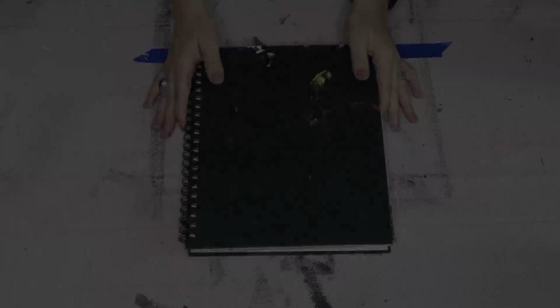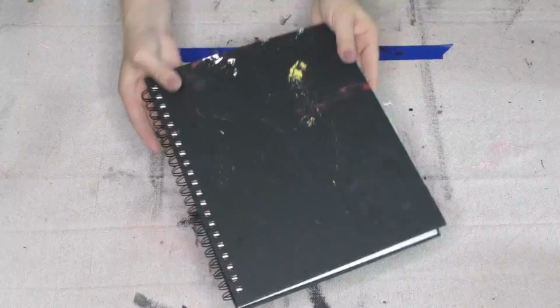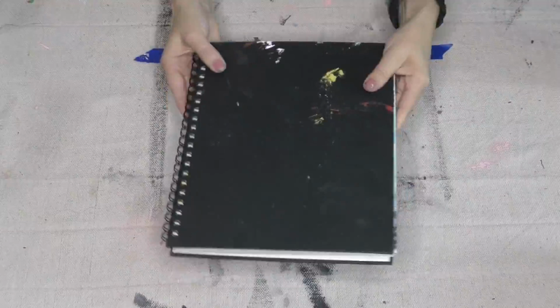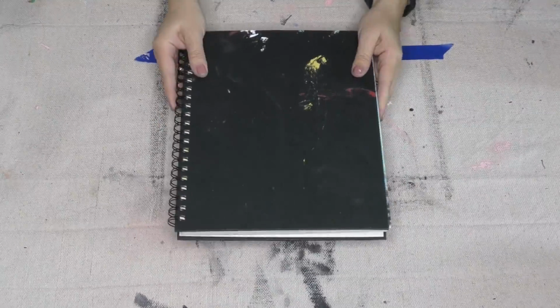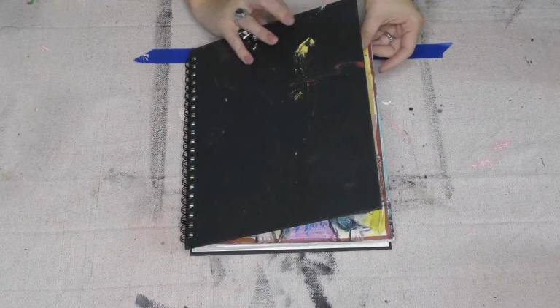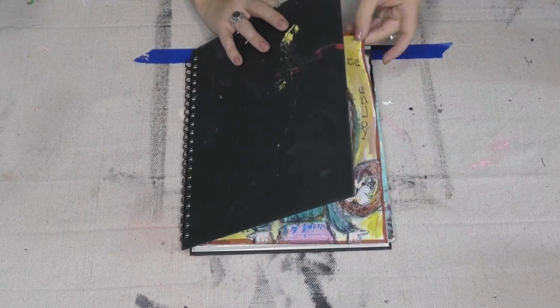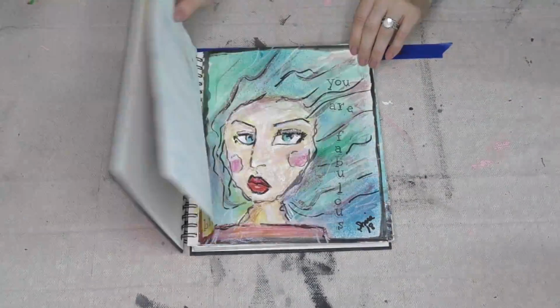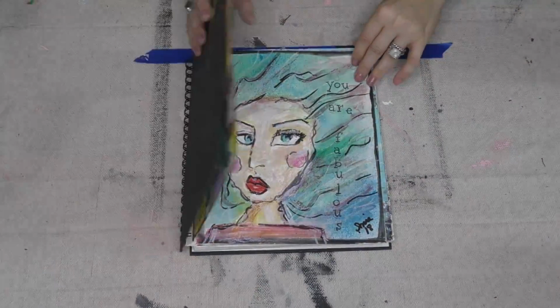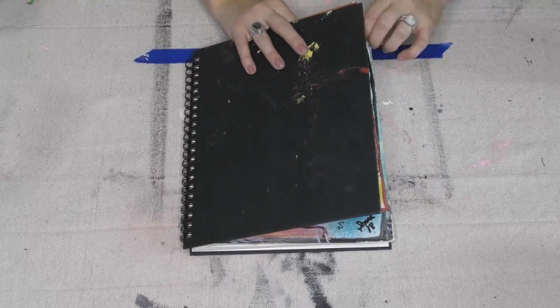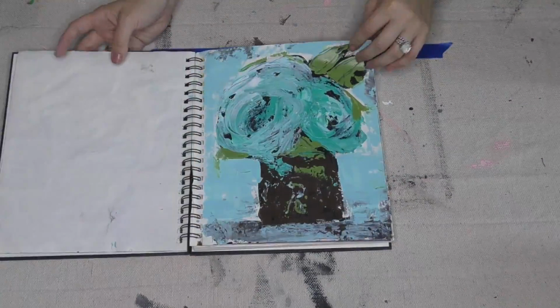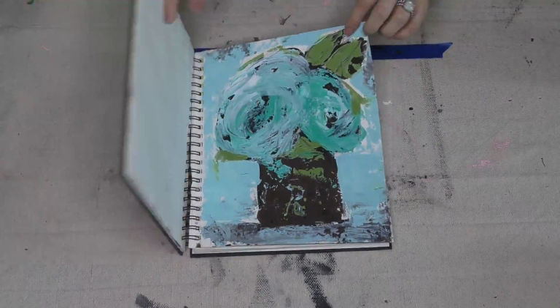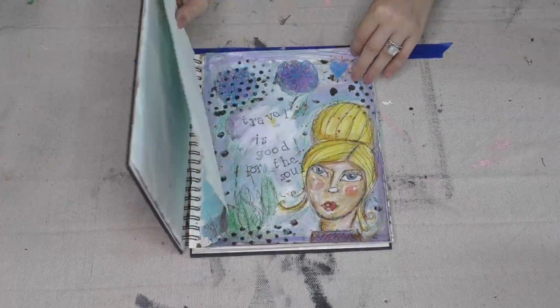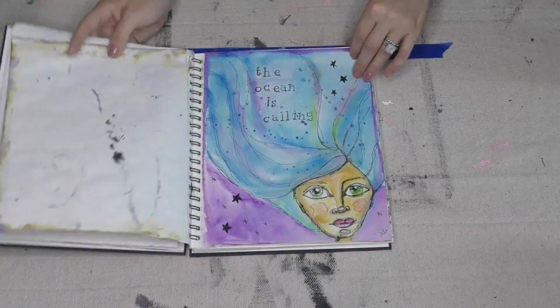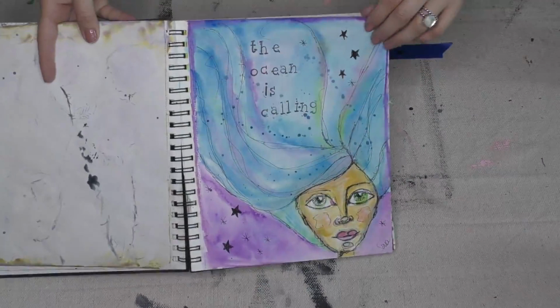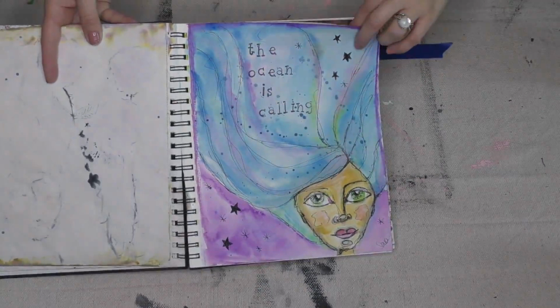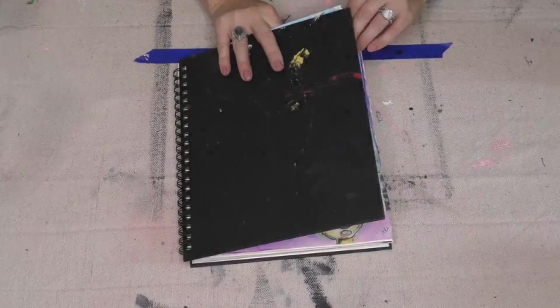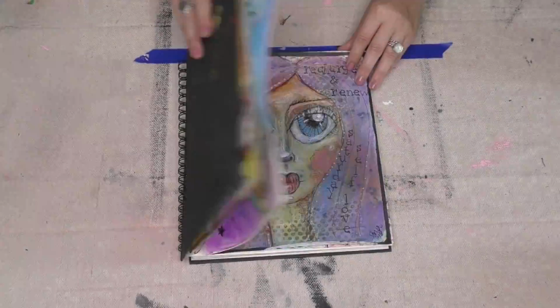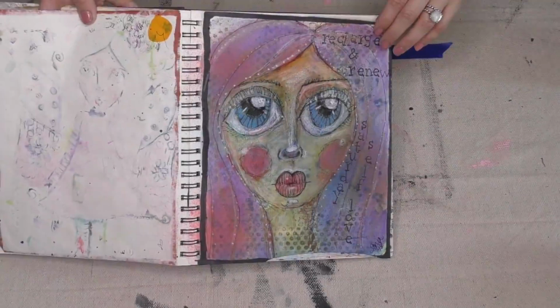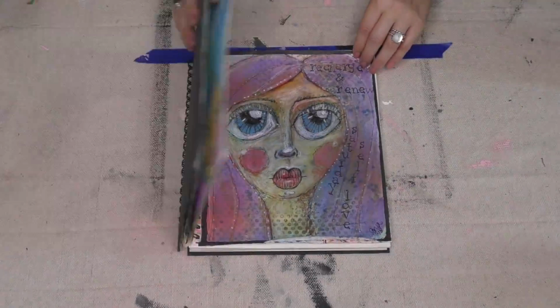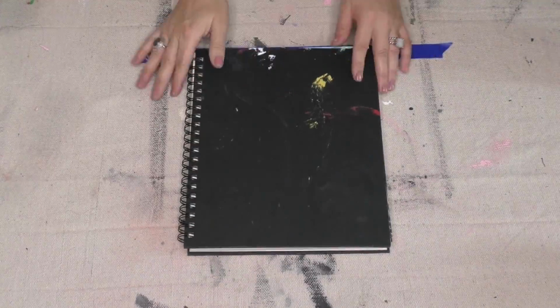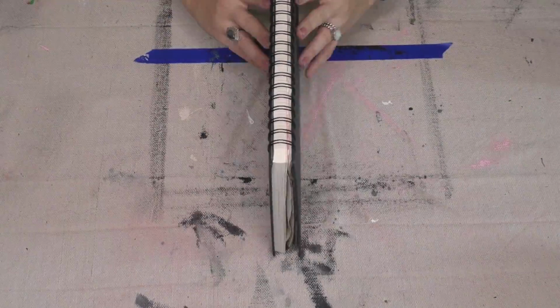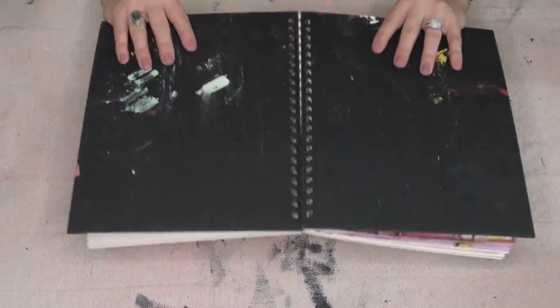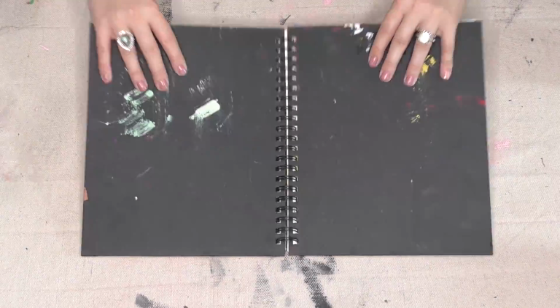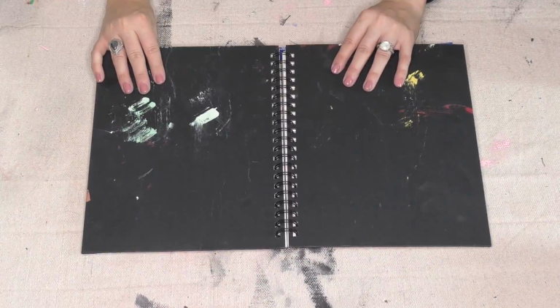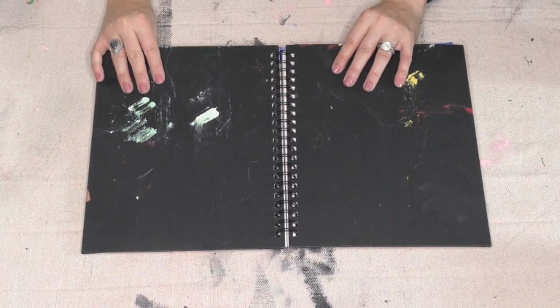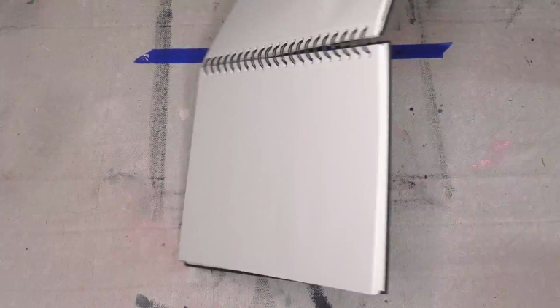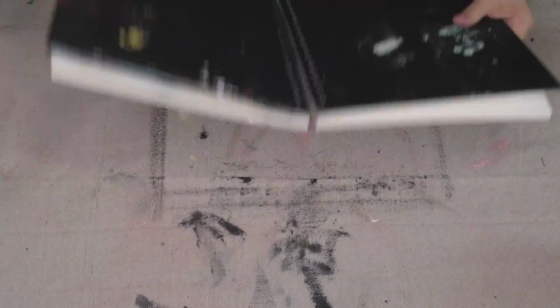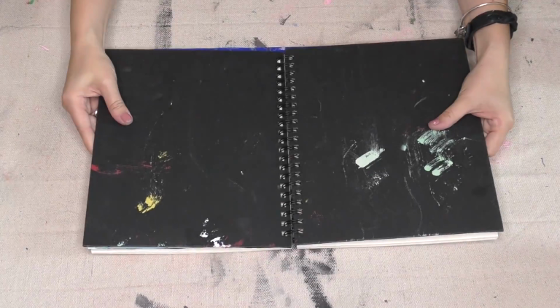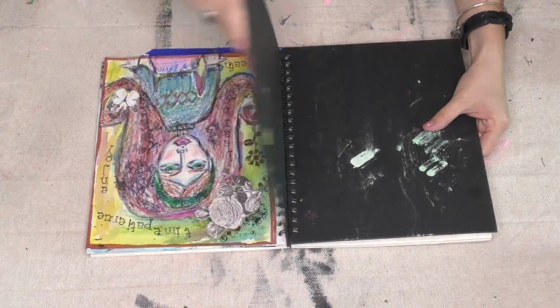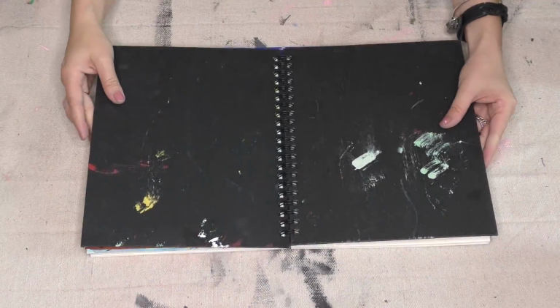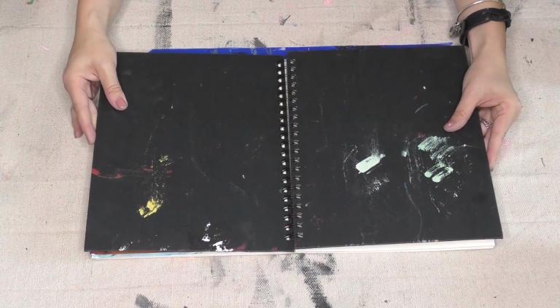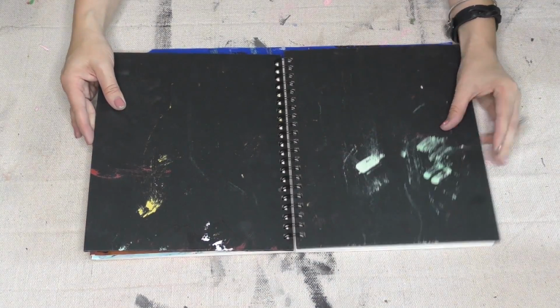Hey friends, it's Sonya from Junk Monkey Paint Company and today we're gonna do a journal flip. This is my journal that you're seeing here now, a space that I love to create in, and you can see it's even got all kinds of paint on the front cover of it.